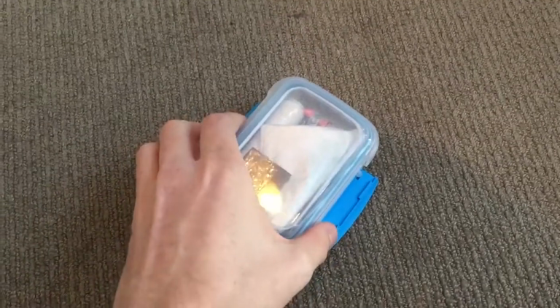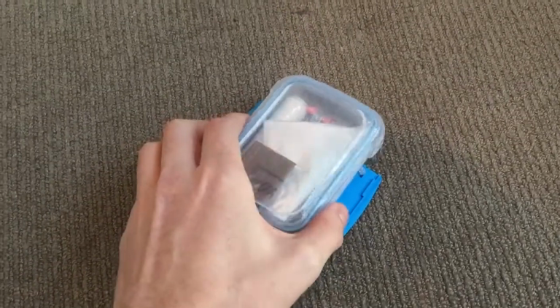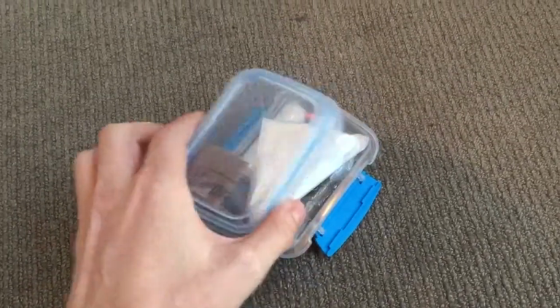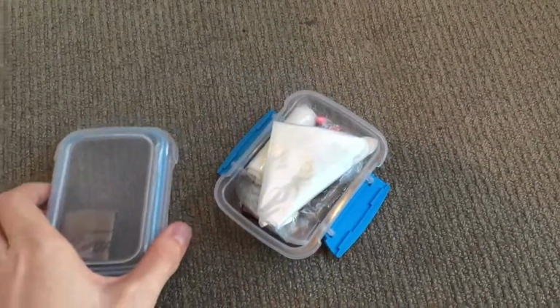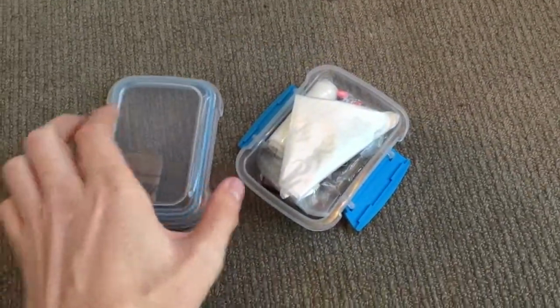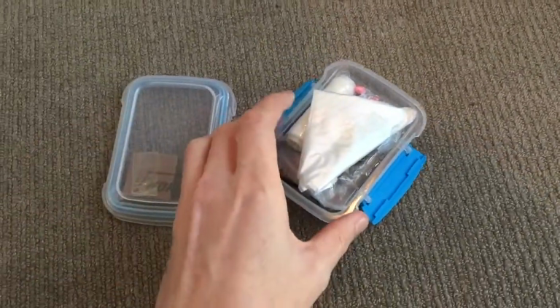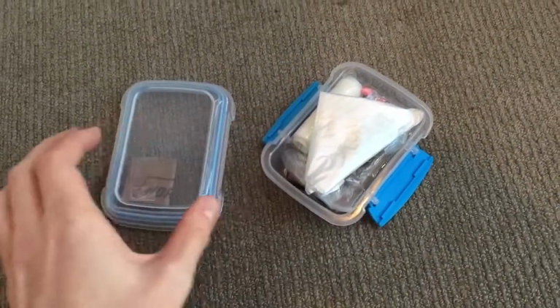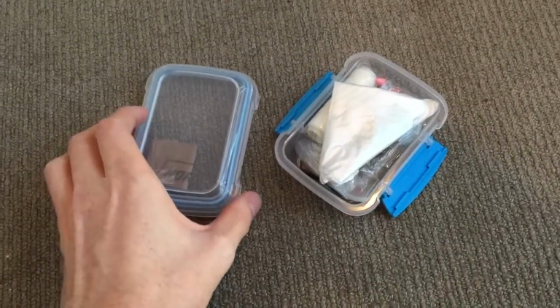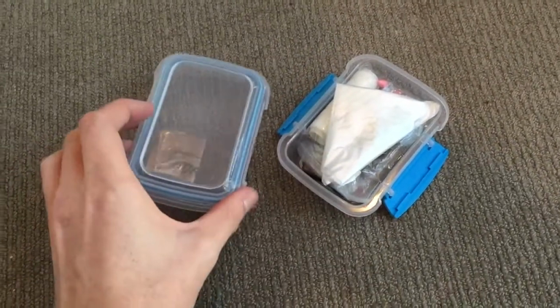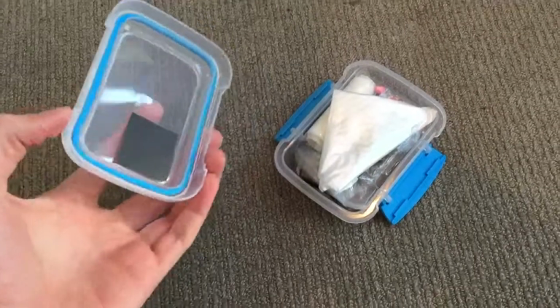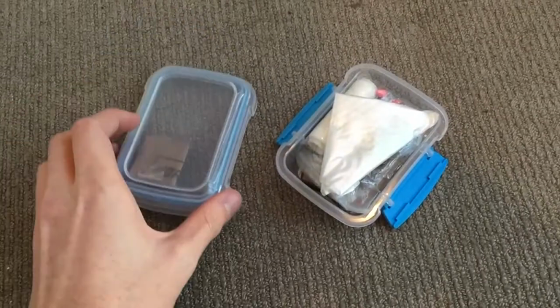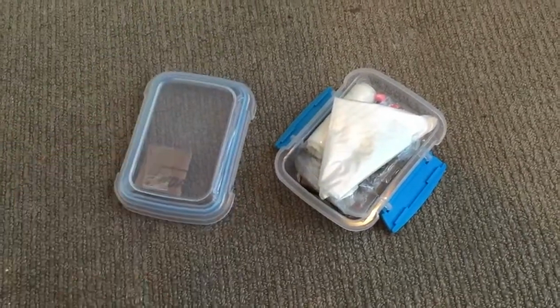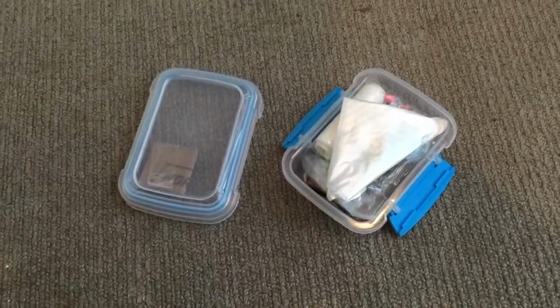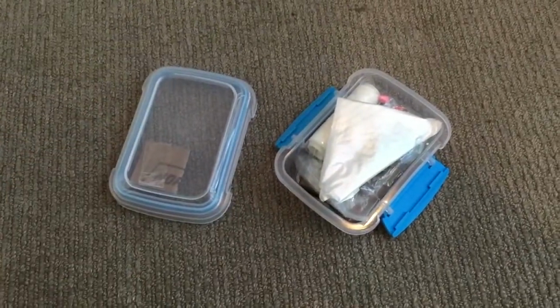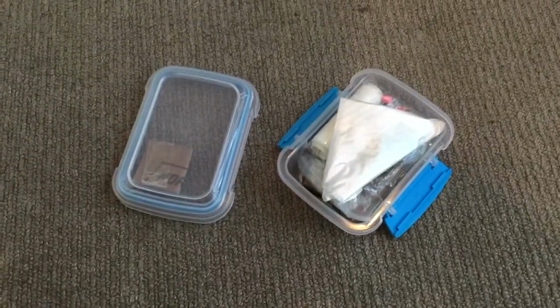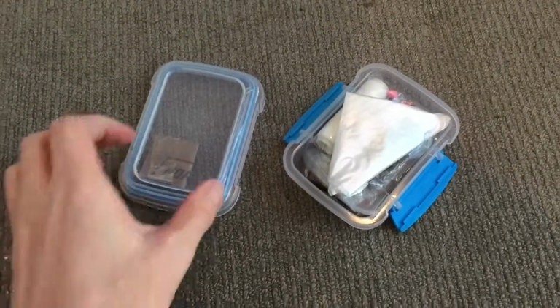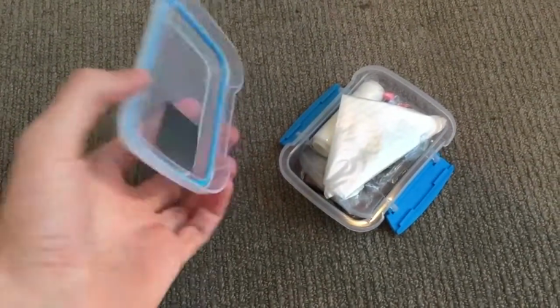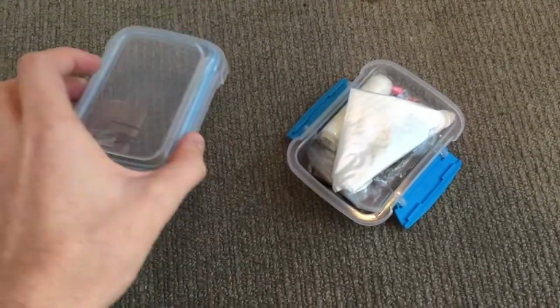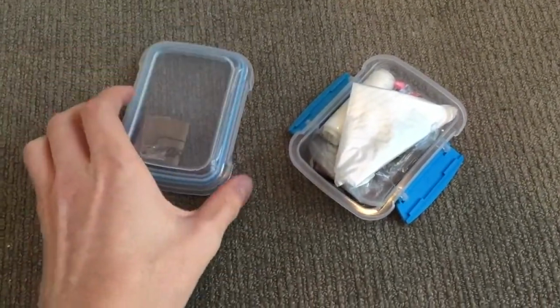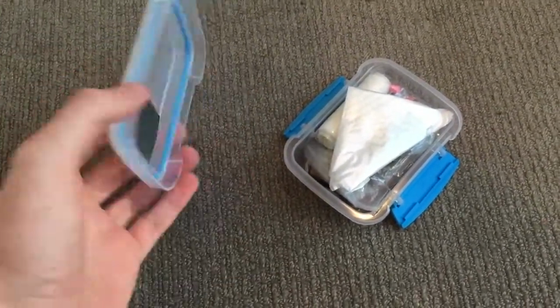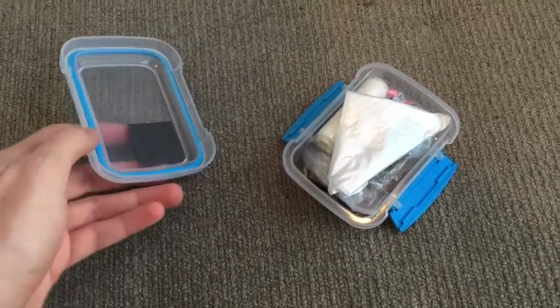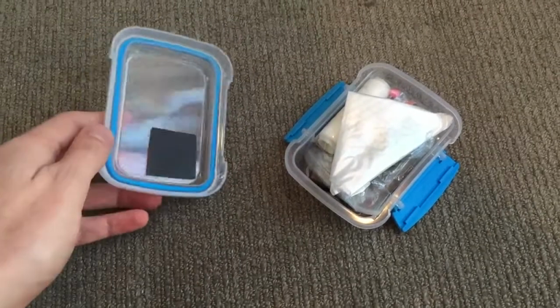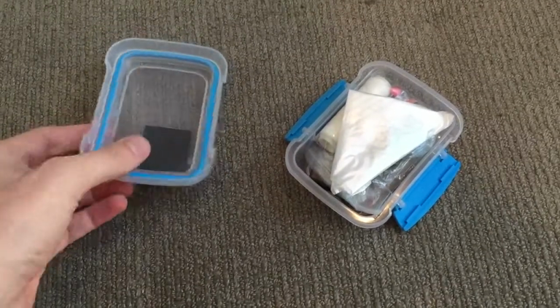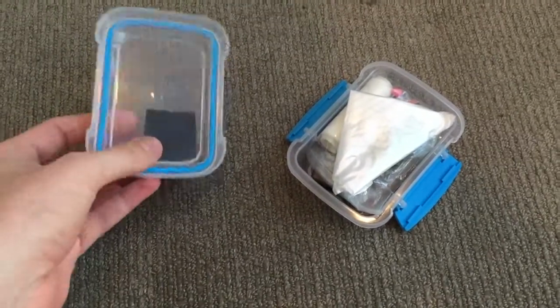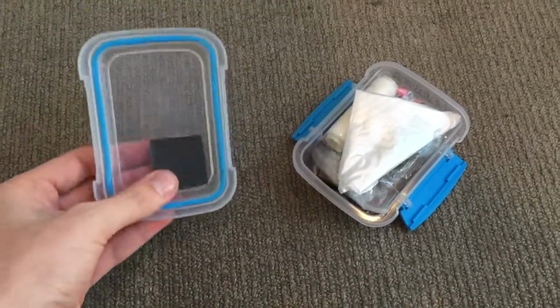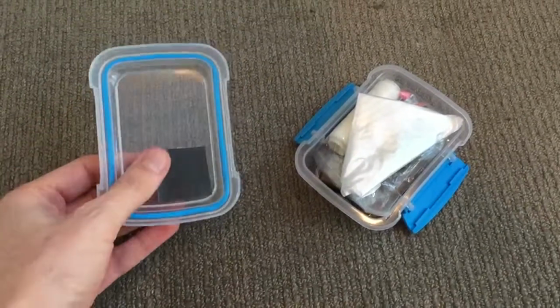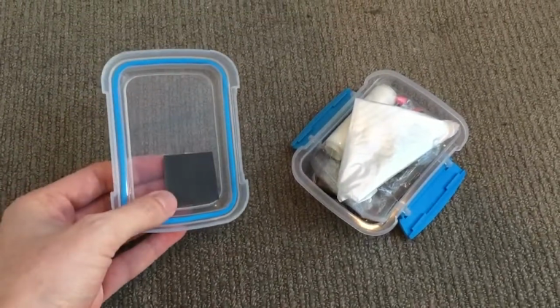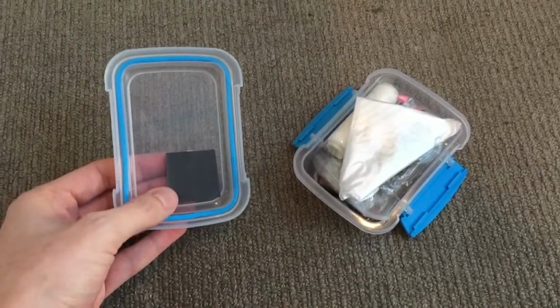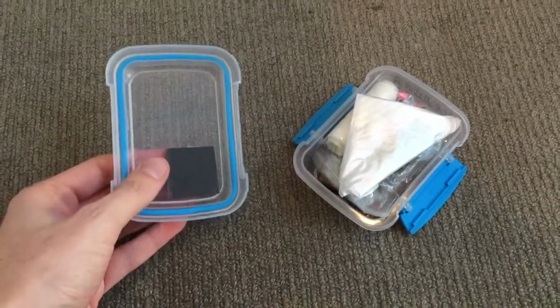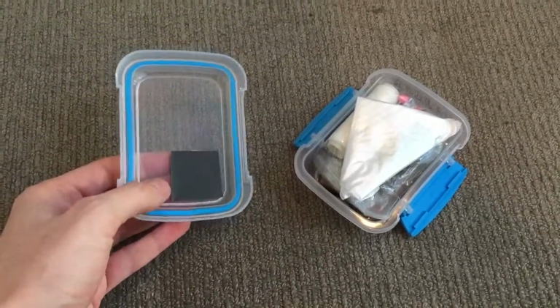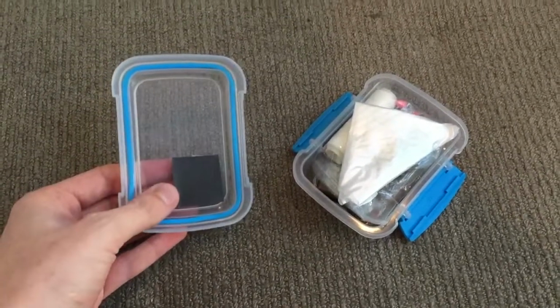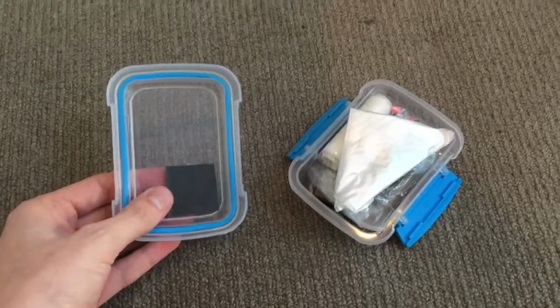To start off with, we've got a plastic case — it's just a small nut case or sandwich case that you can buy at the supermarket. In the lid there's a small piece of sandpaper, it's very fine grit.